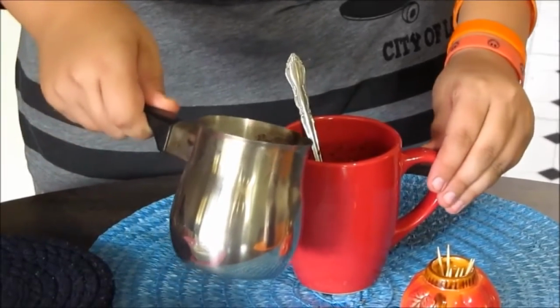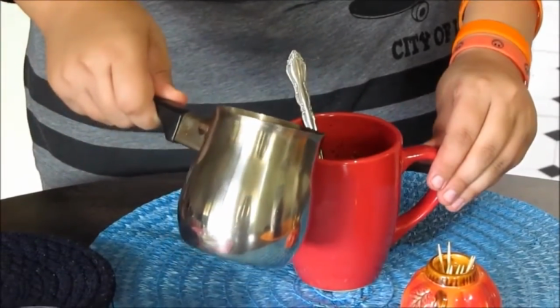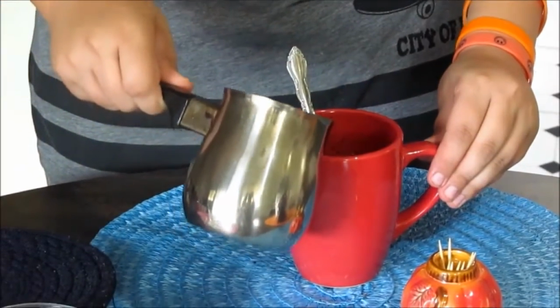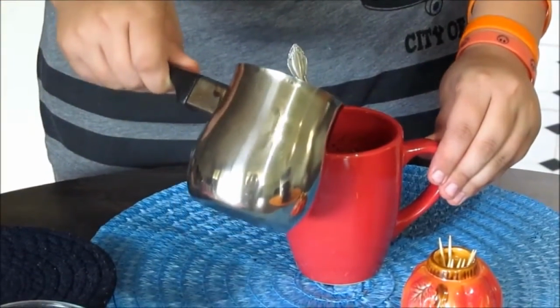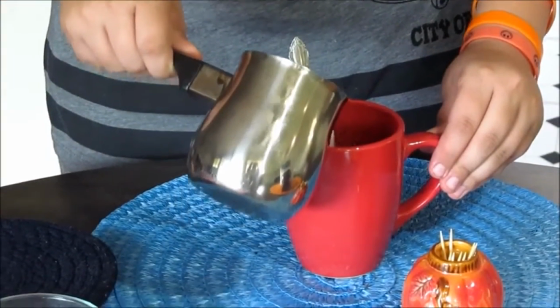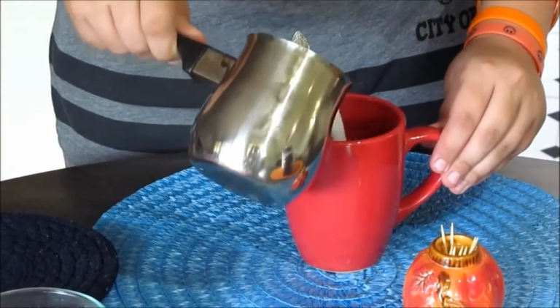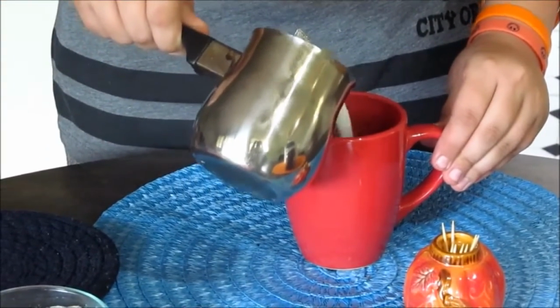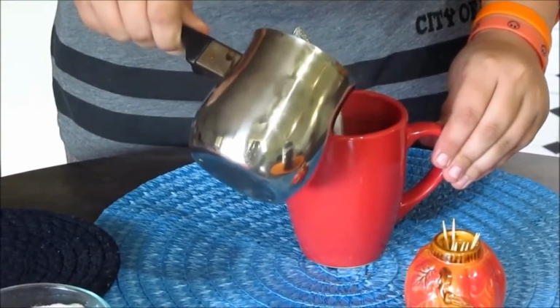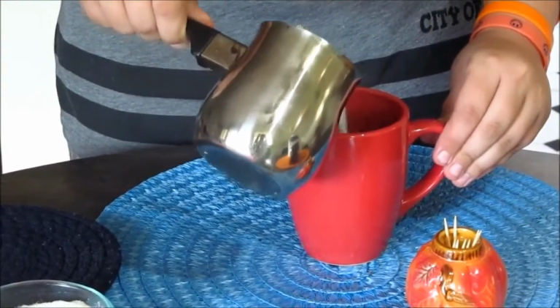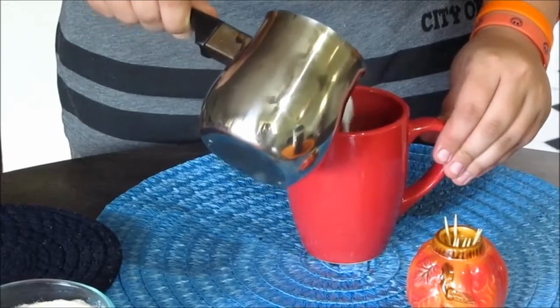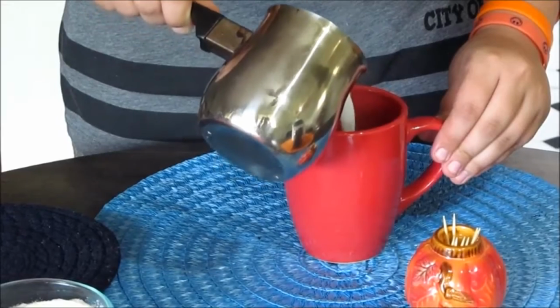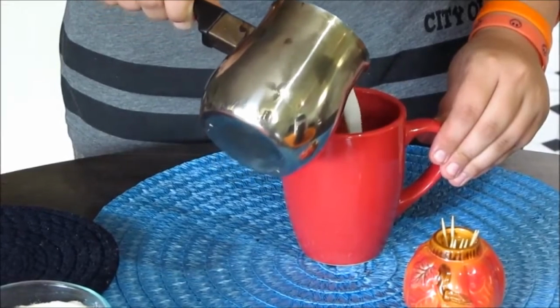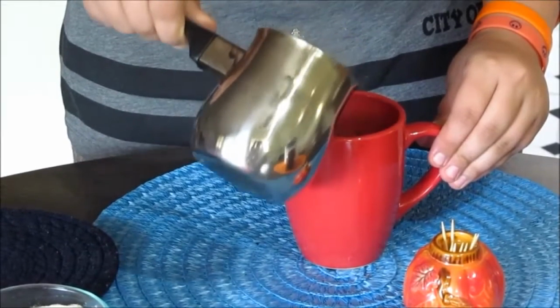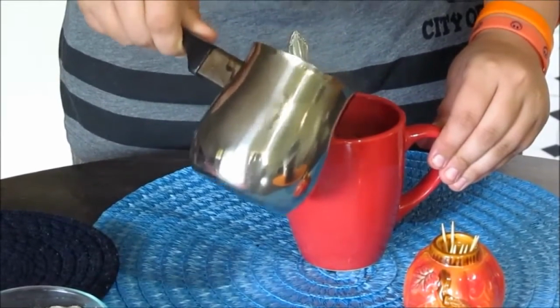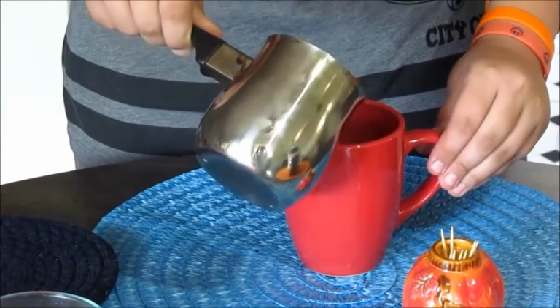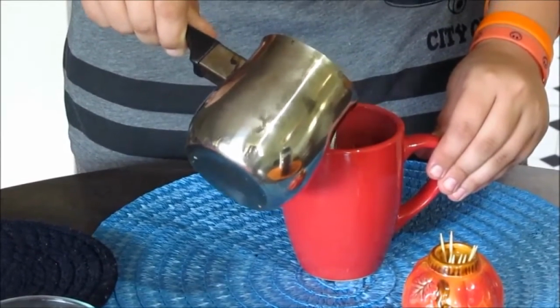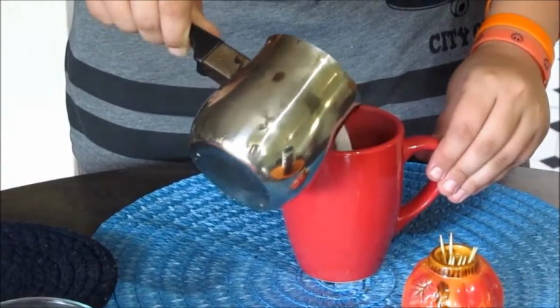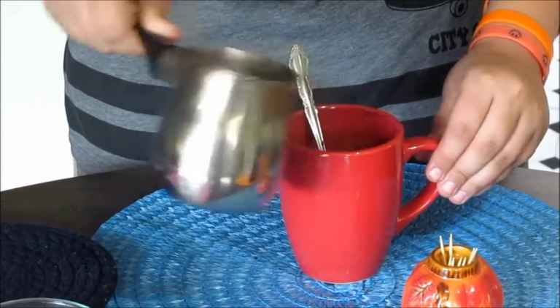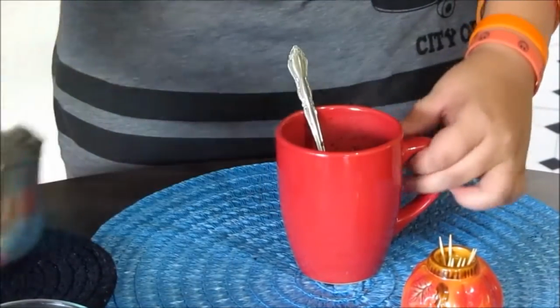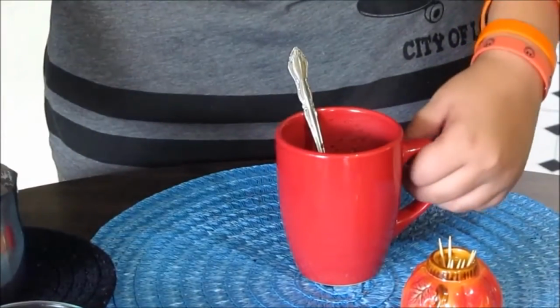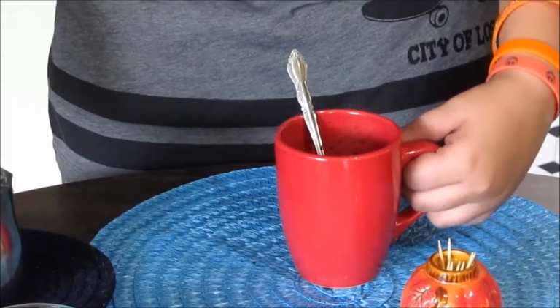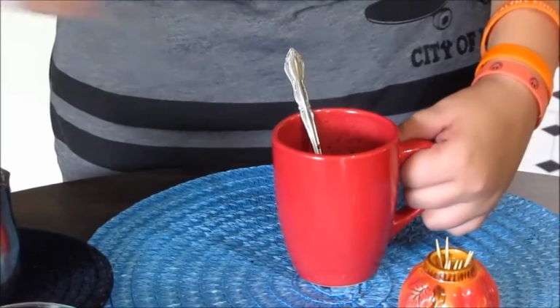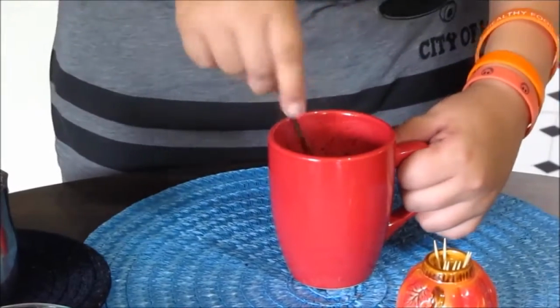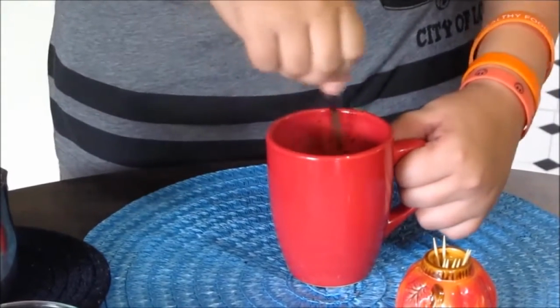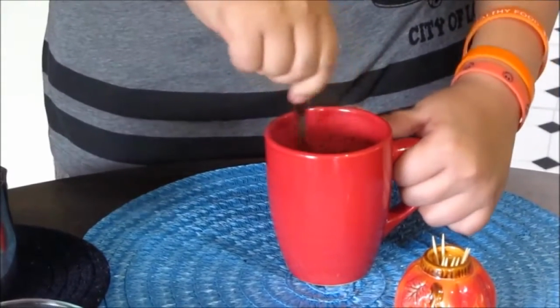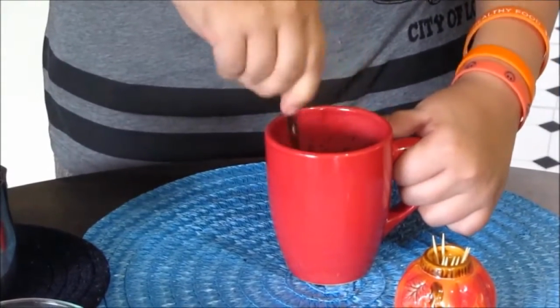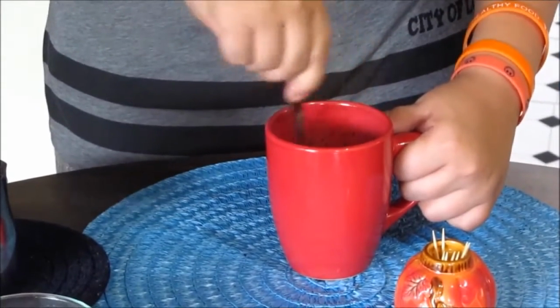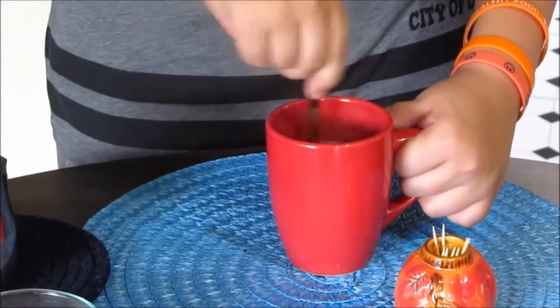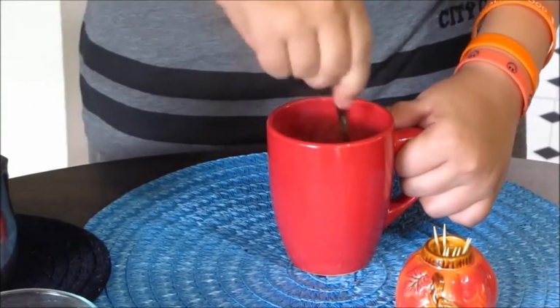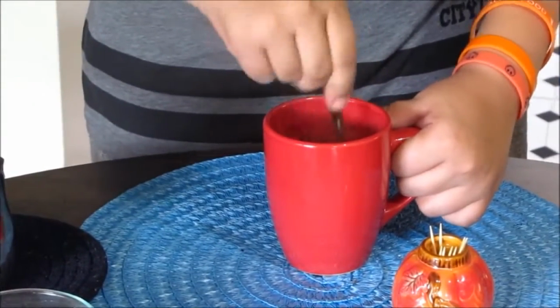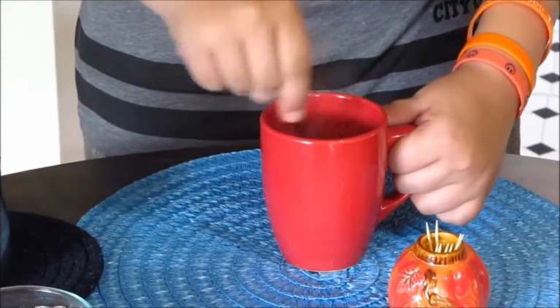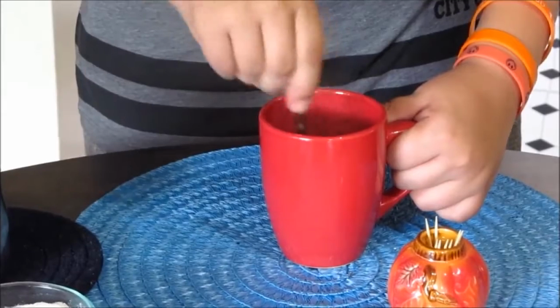Now take your hot milk and start pouring it inside the cup. Pour it halfway because you want to make foam in the cappuccino. Start mixing and the color will change.